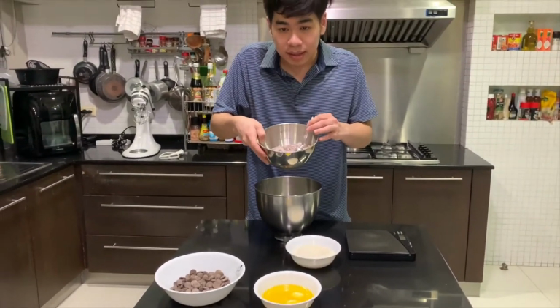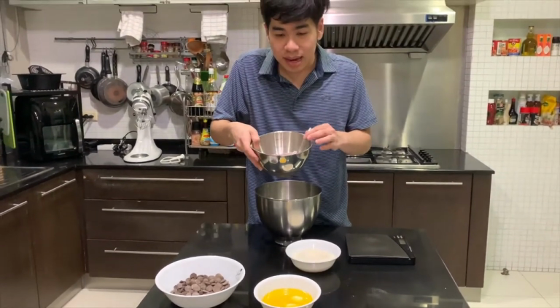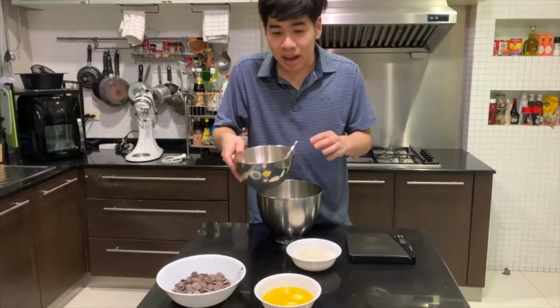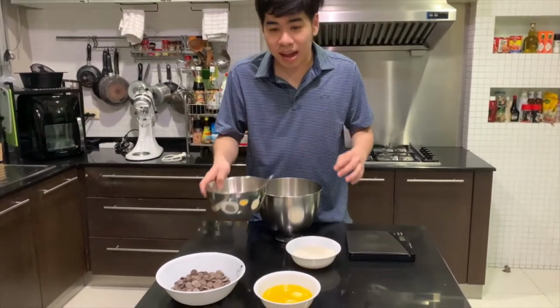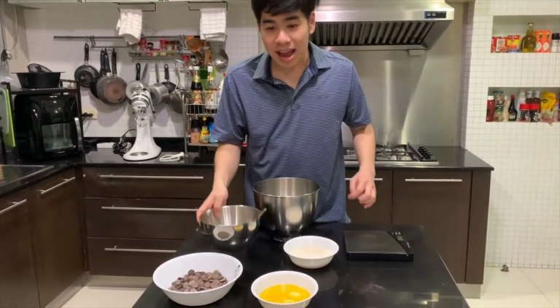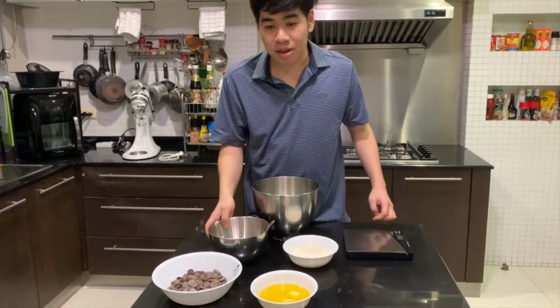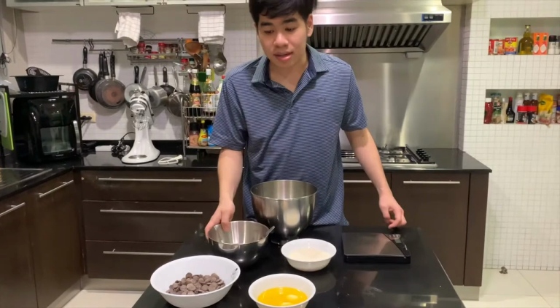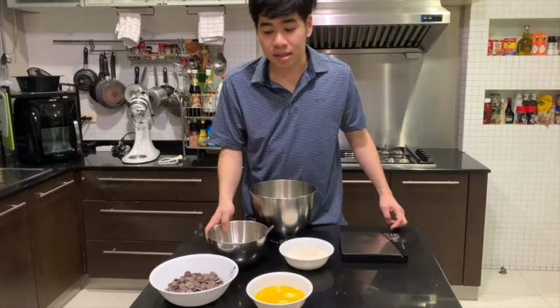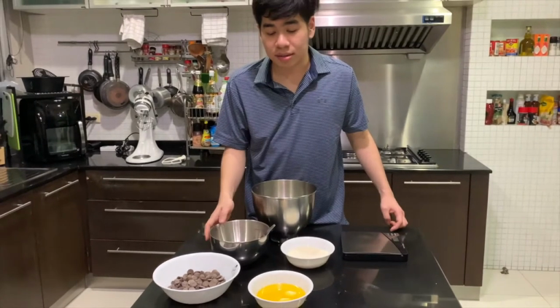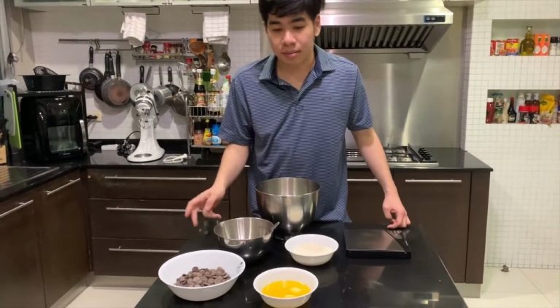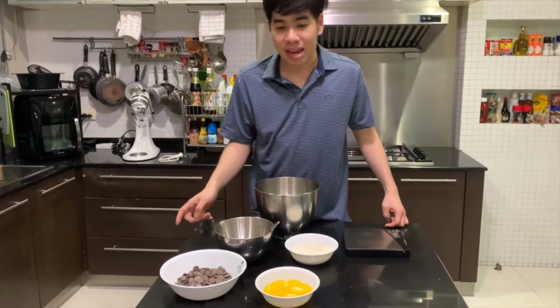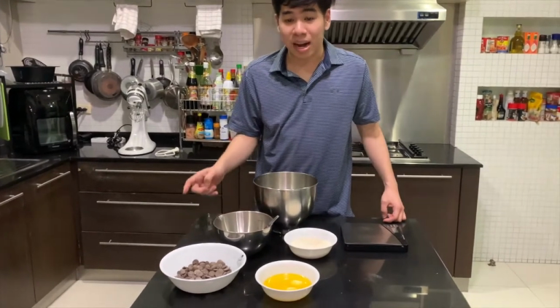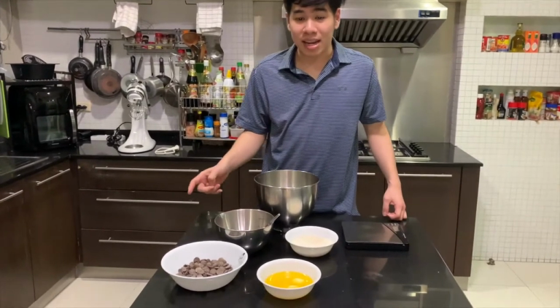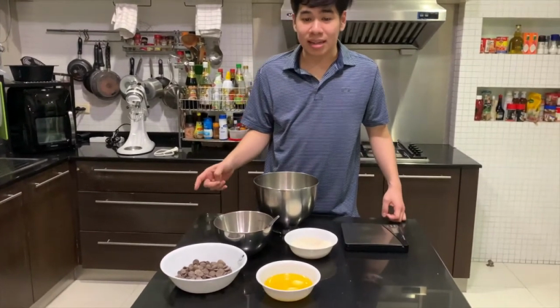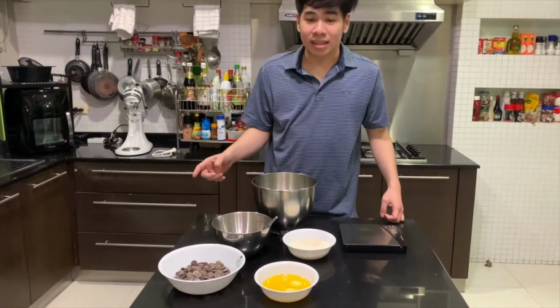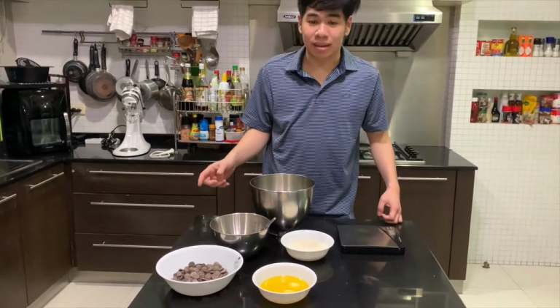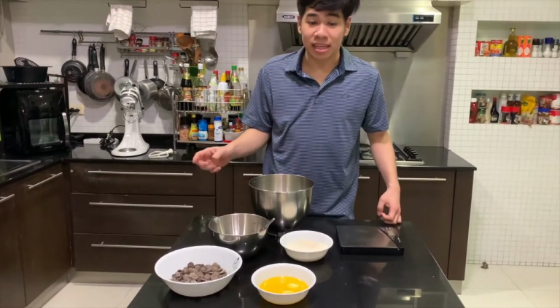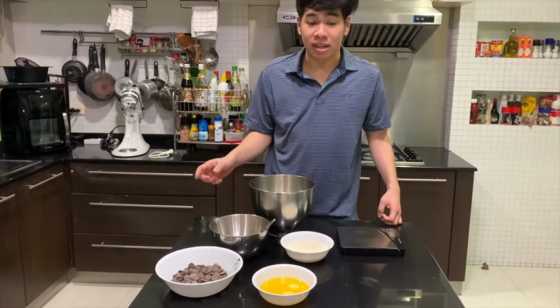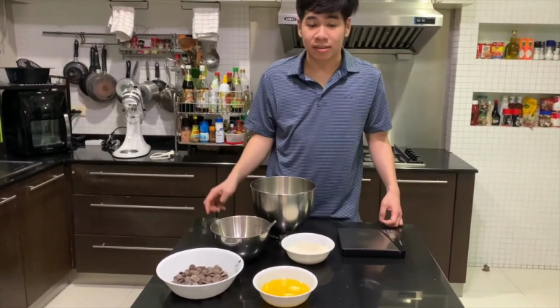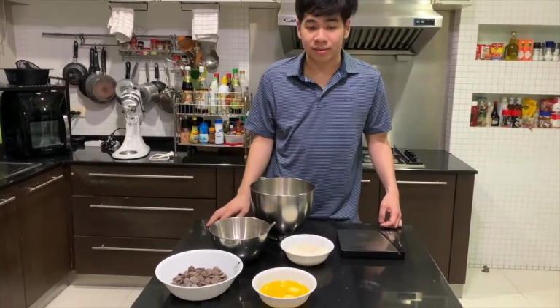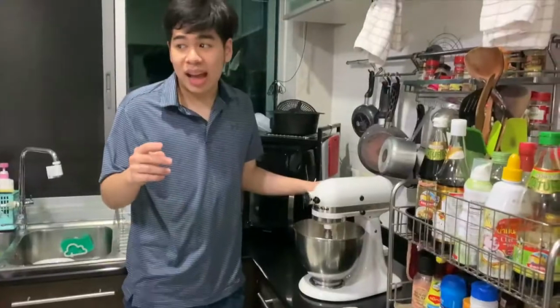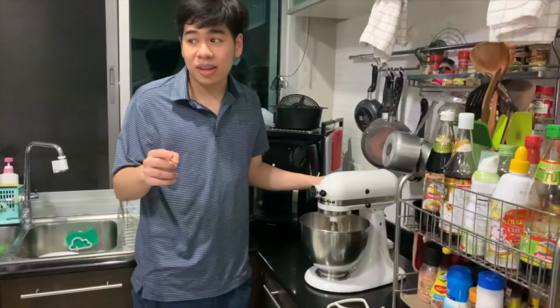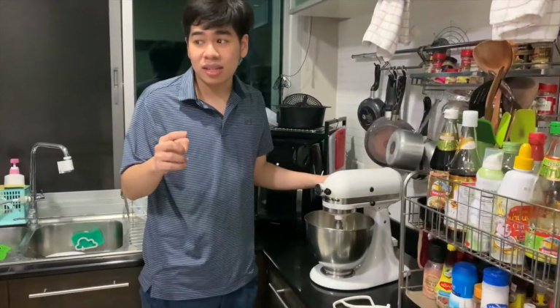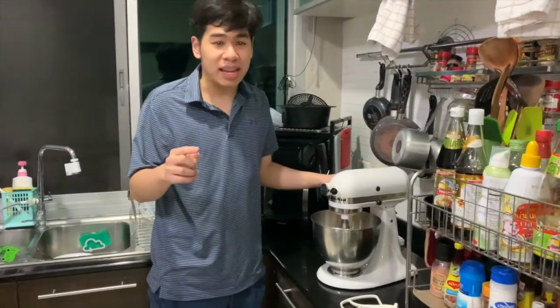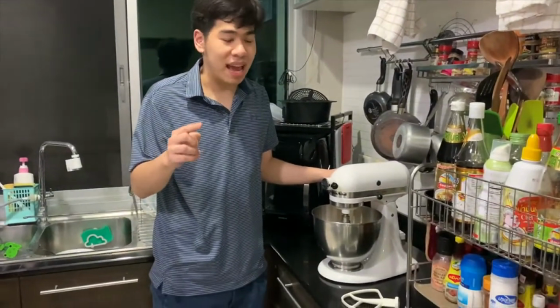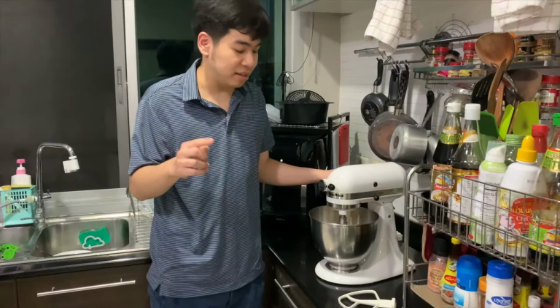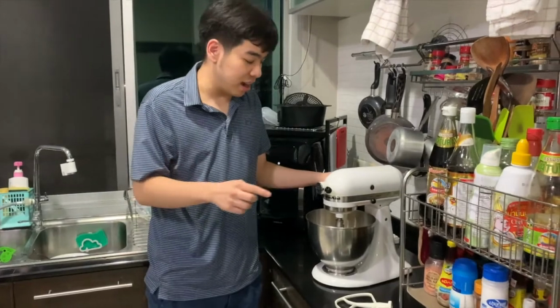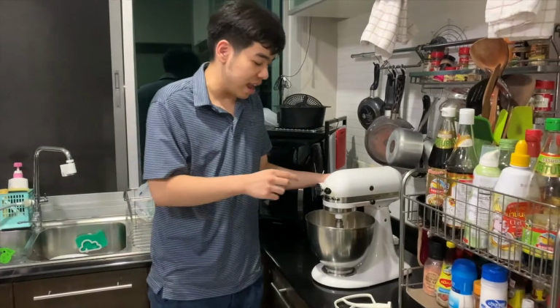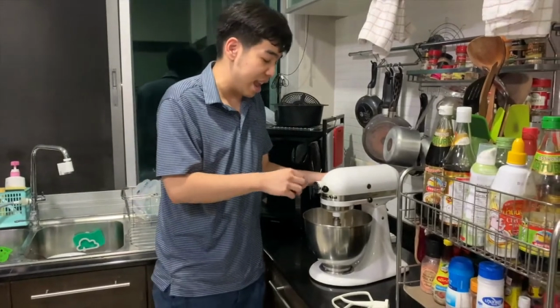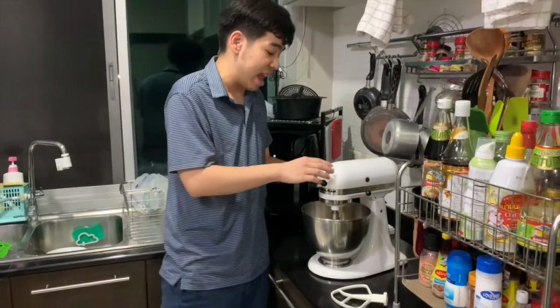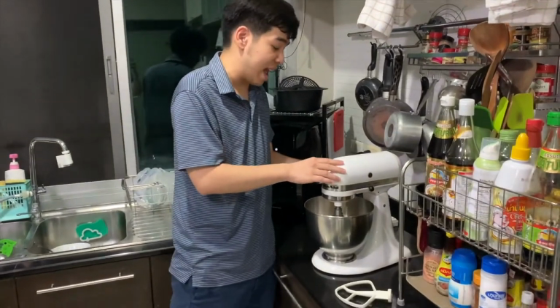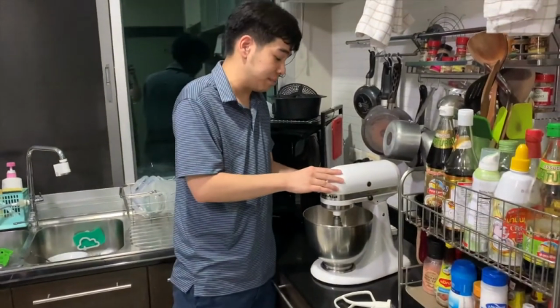Now I am going to make brownies. Please enjoy. I am going to mix the sugar and egg at a high speed.